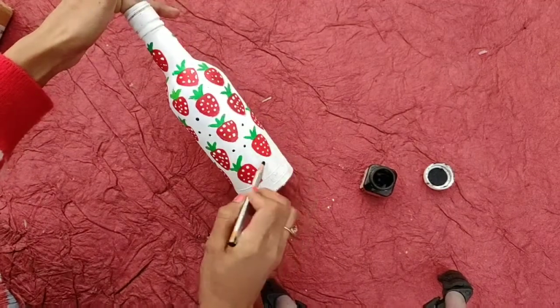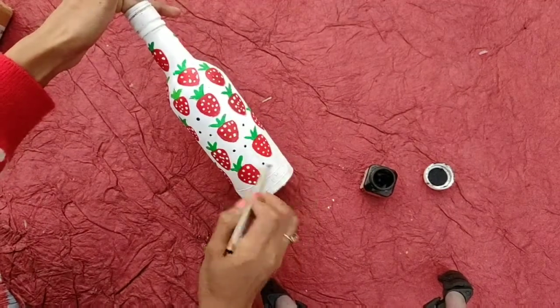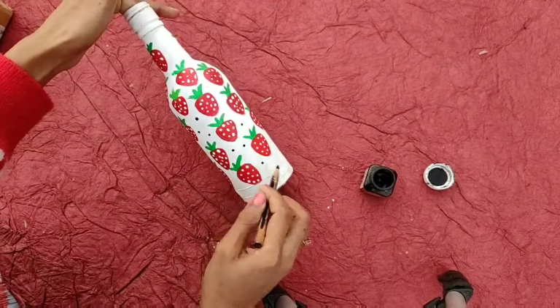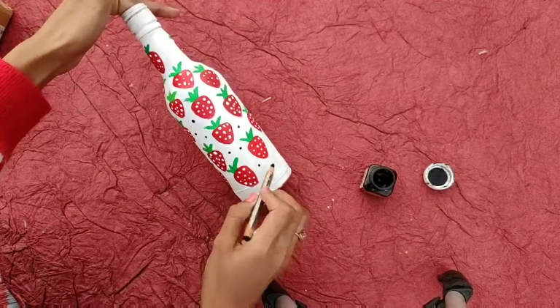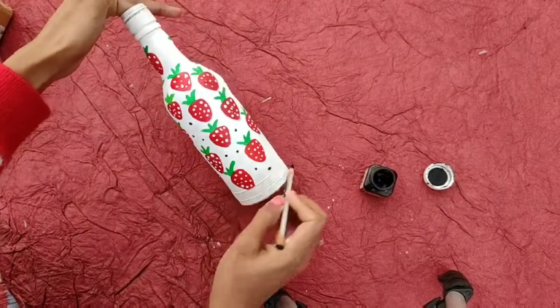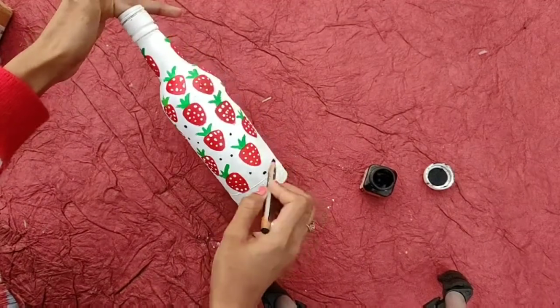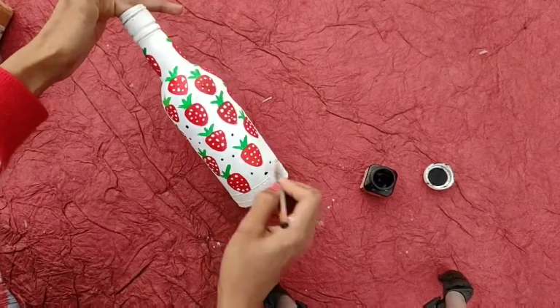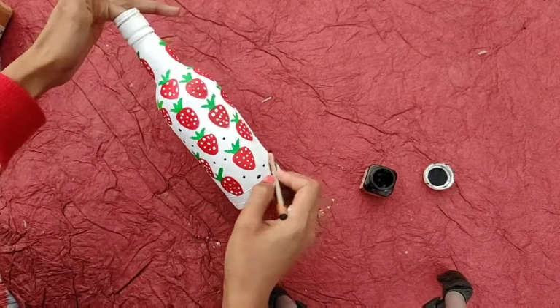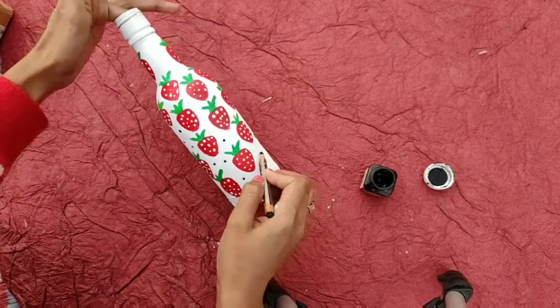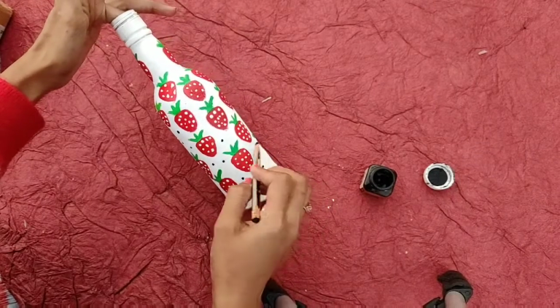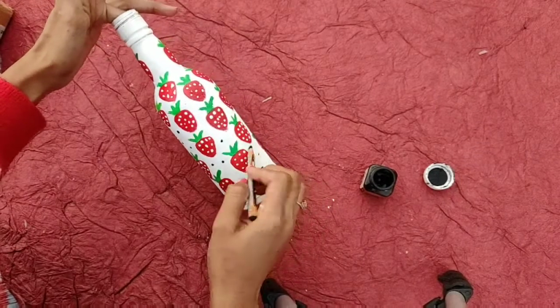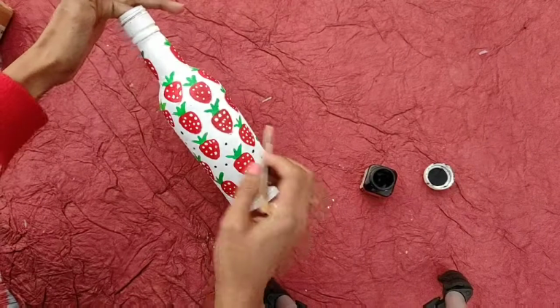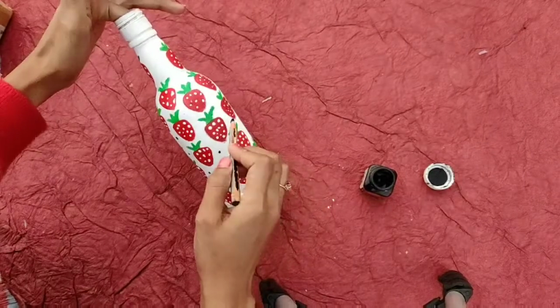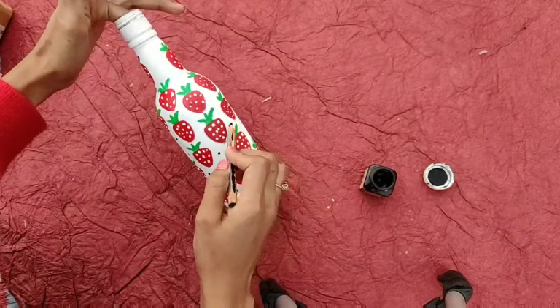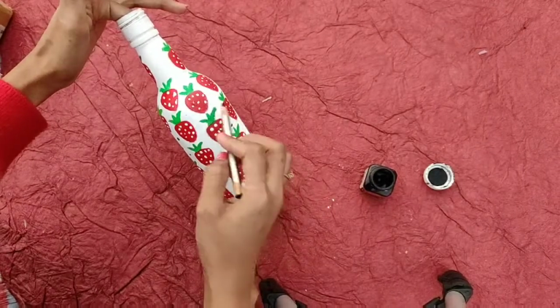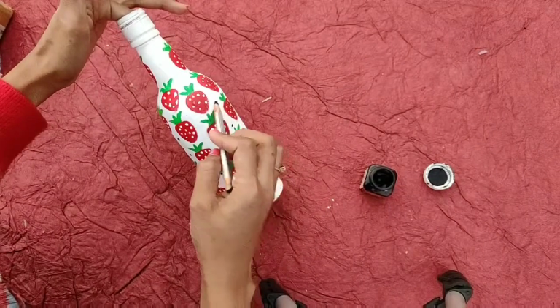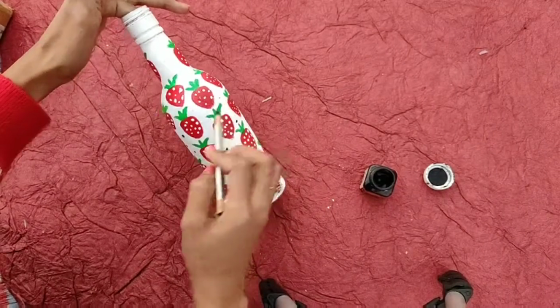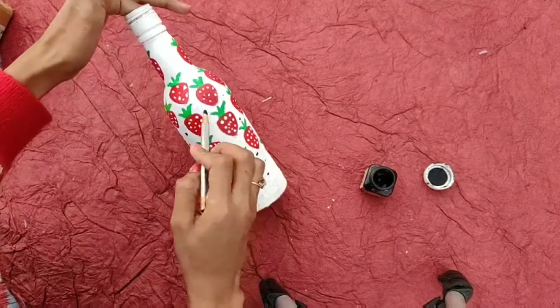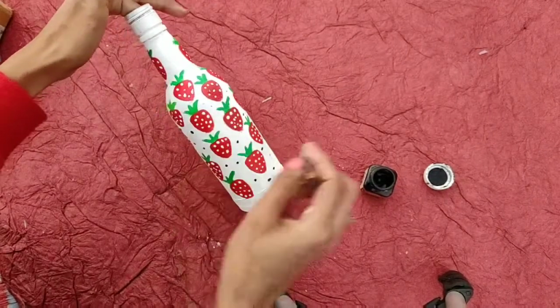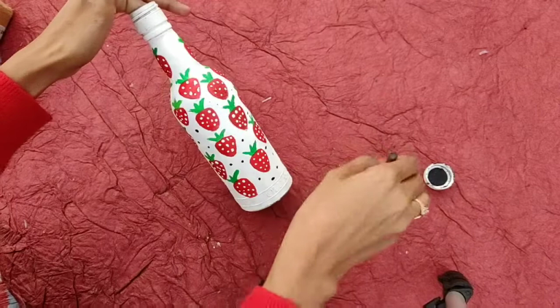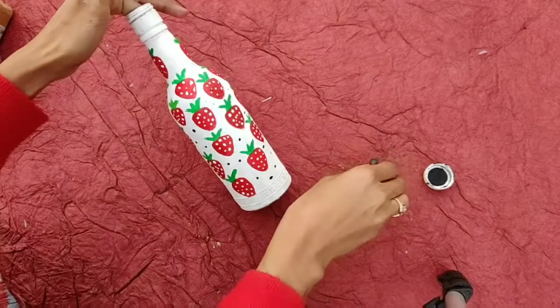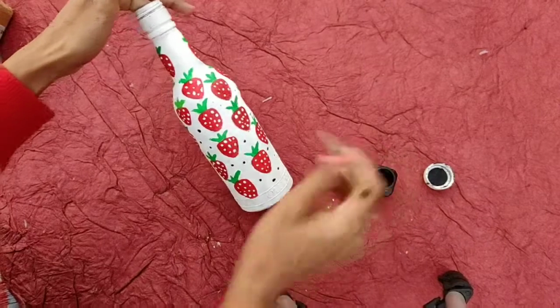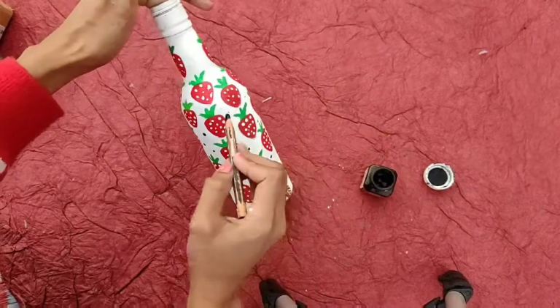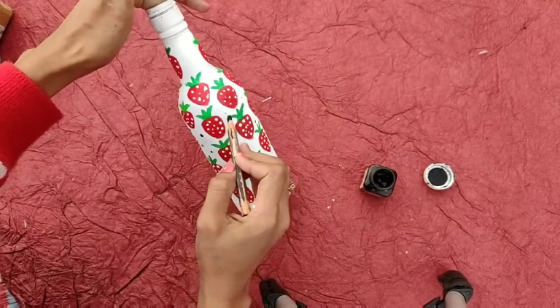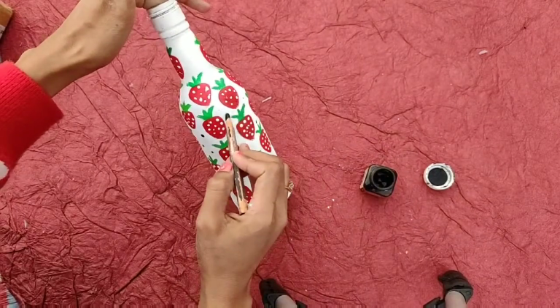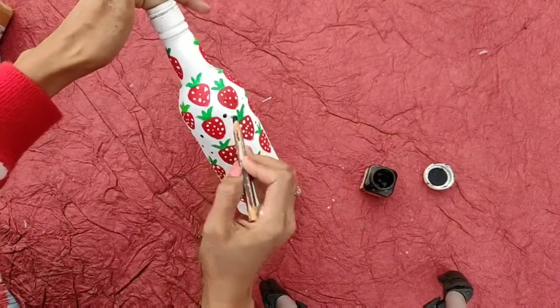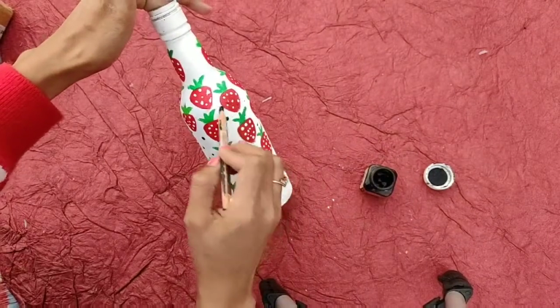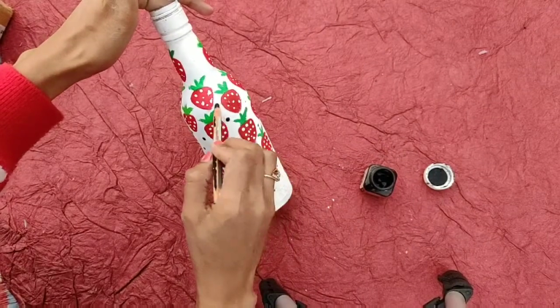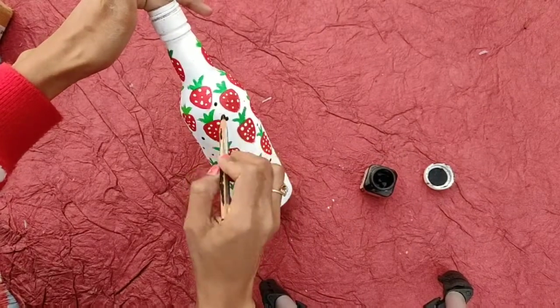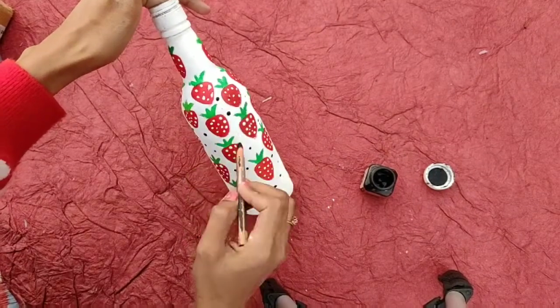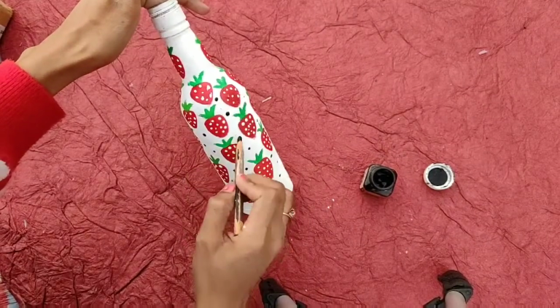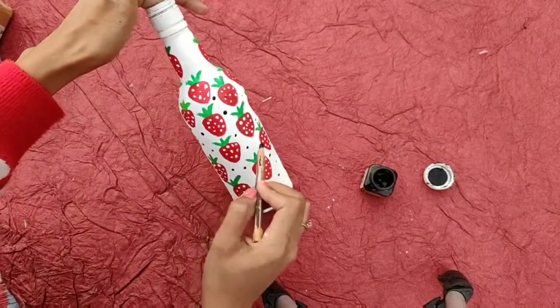And add a little to the bottle on the table, and add a little detail.